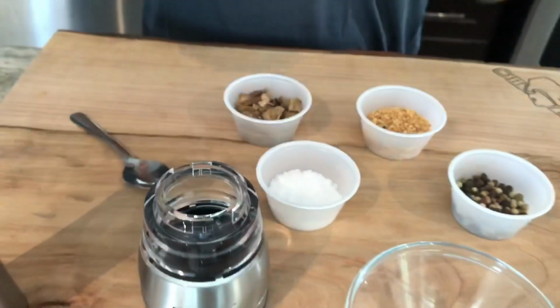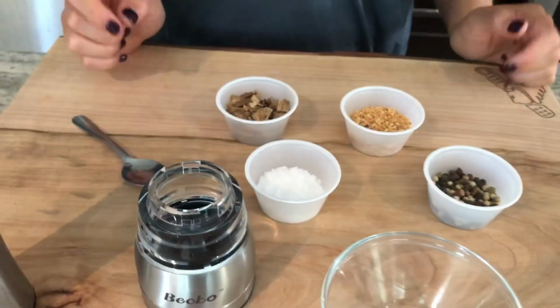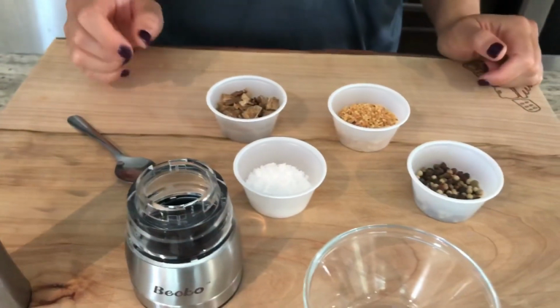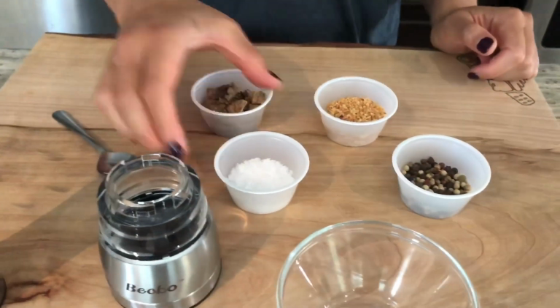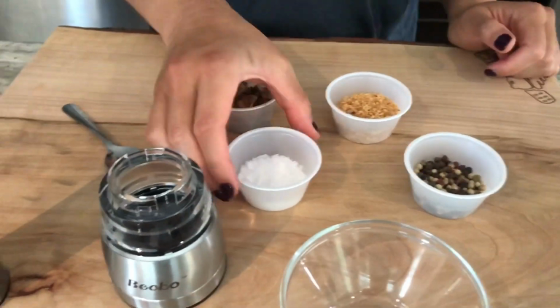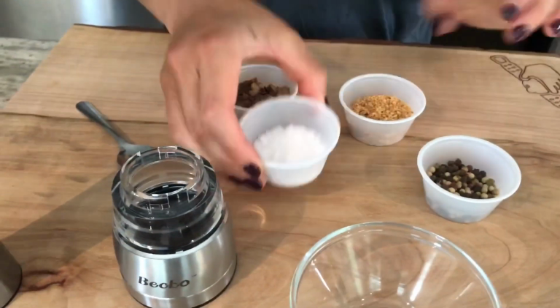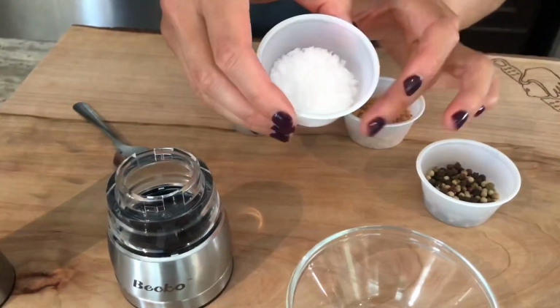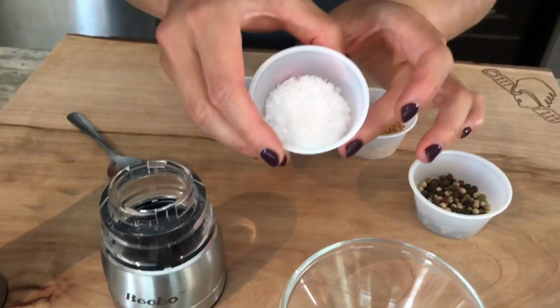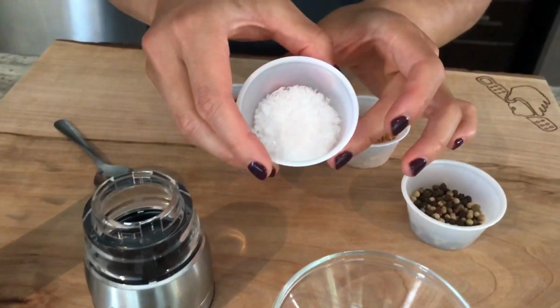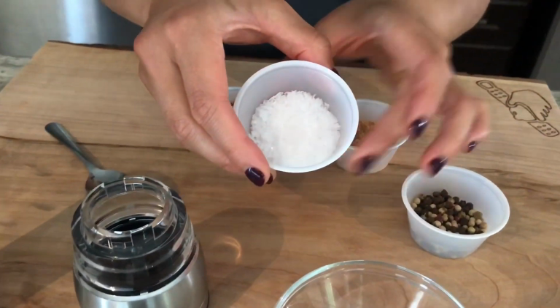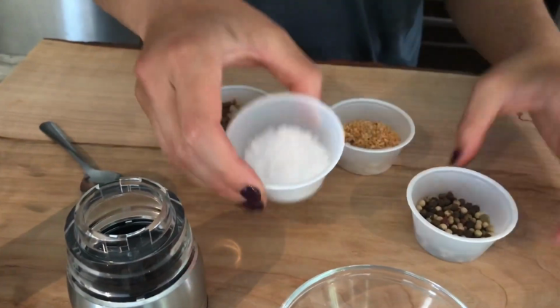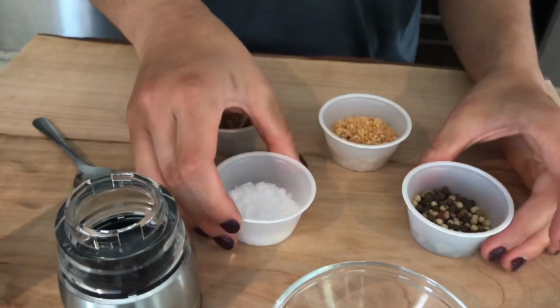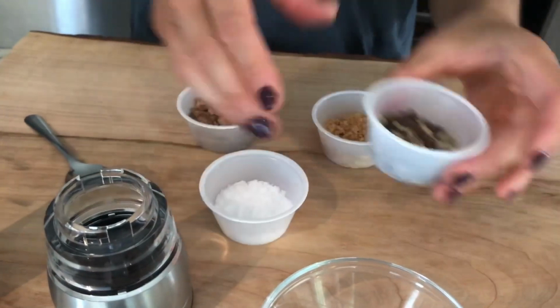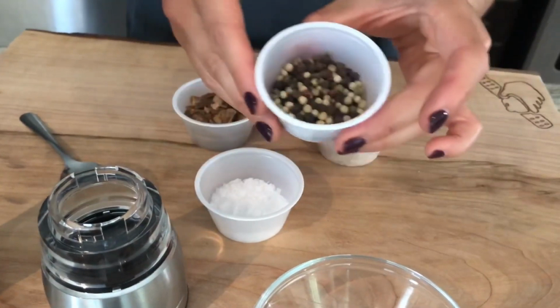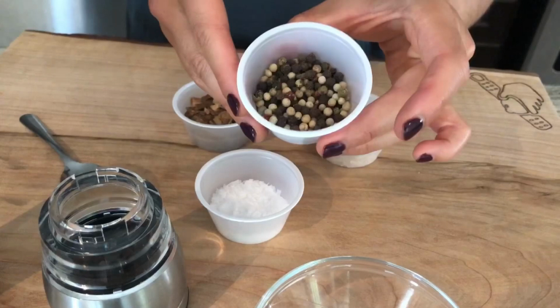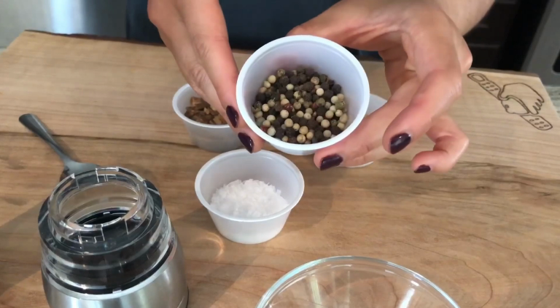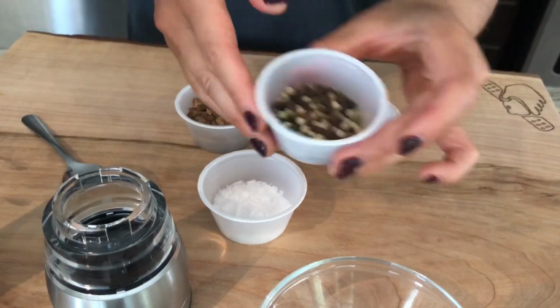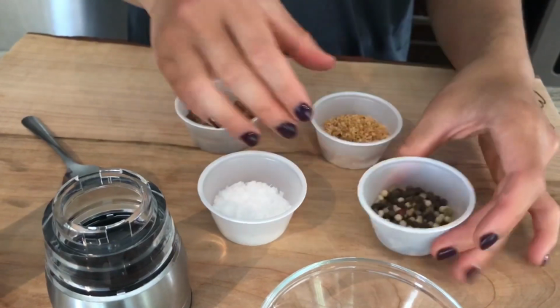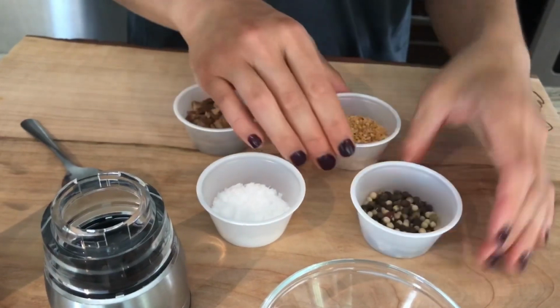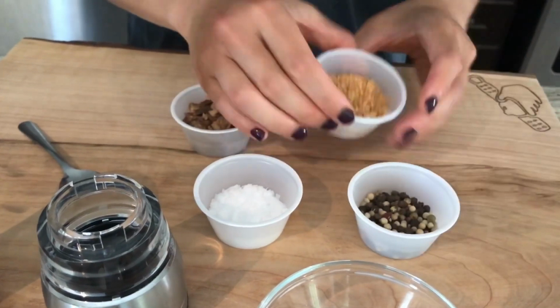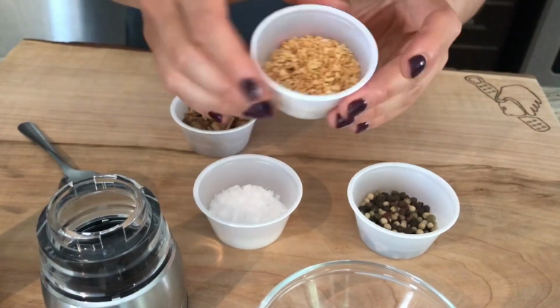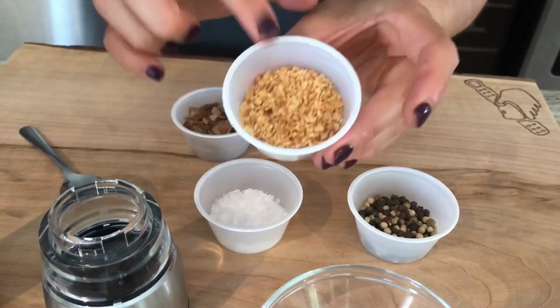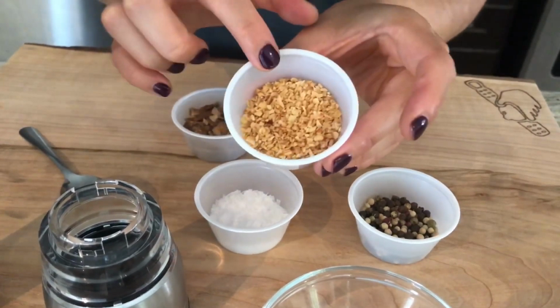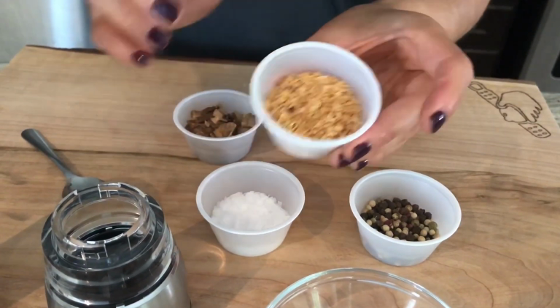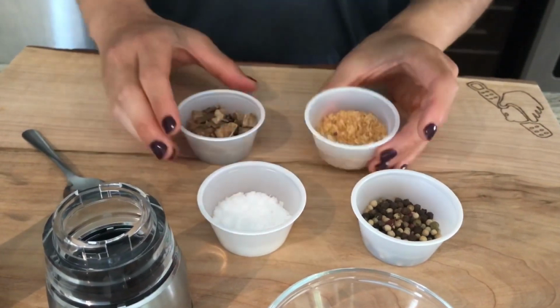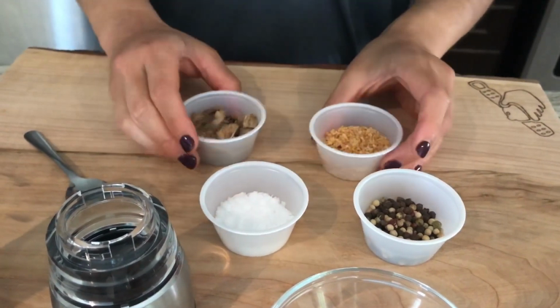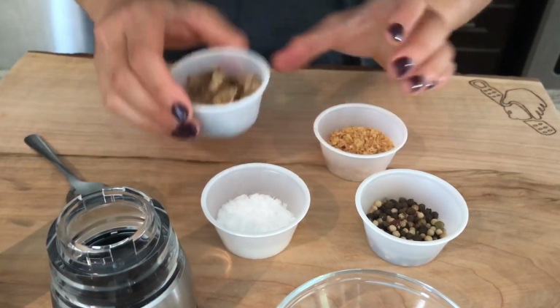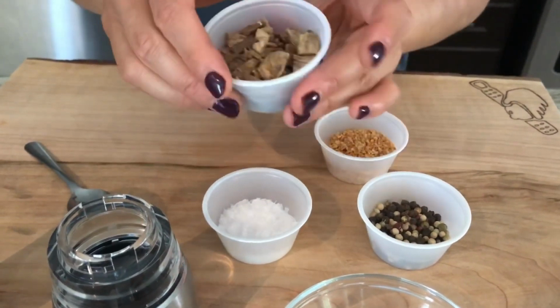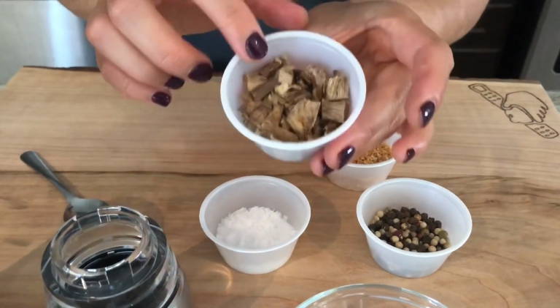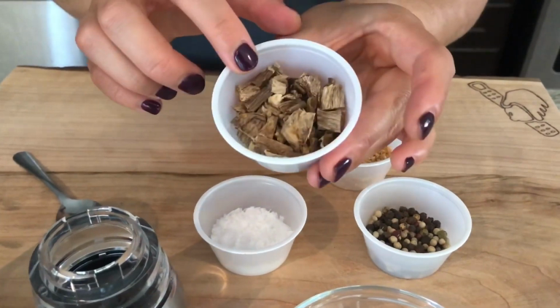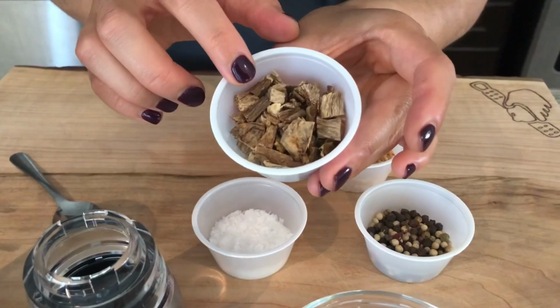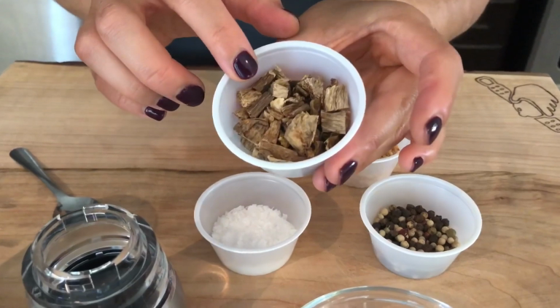Inside the spice blend we're going to be using some sea salt flakes, some mixed peppercorns, dehydrated garlic flakes, and some dried porcini mushrooms.